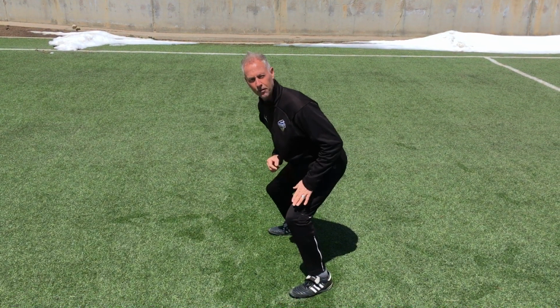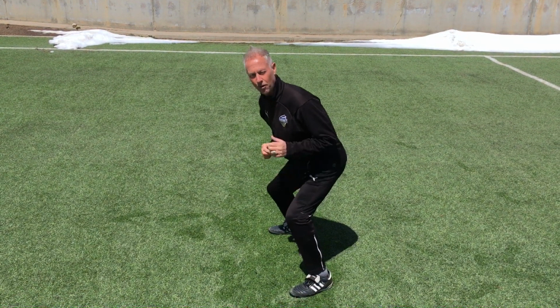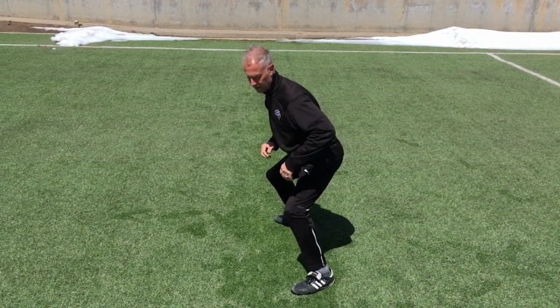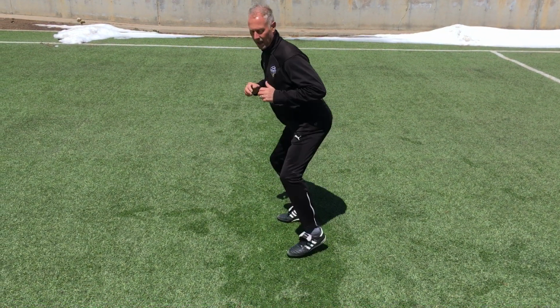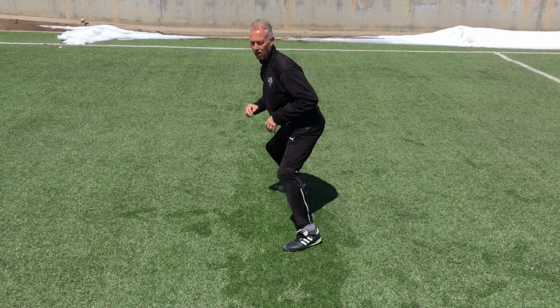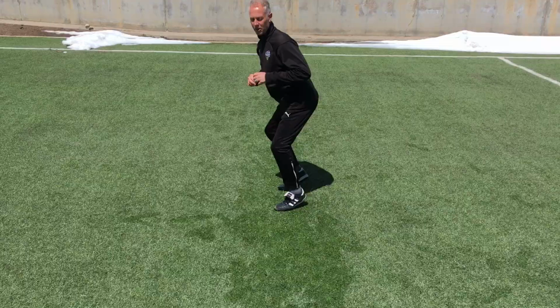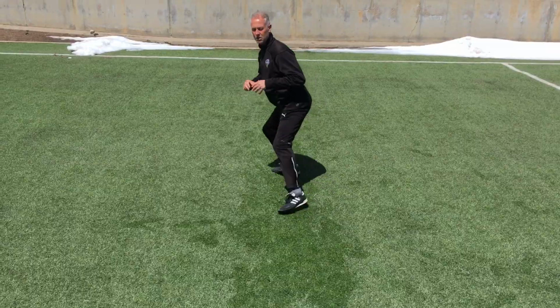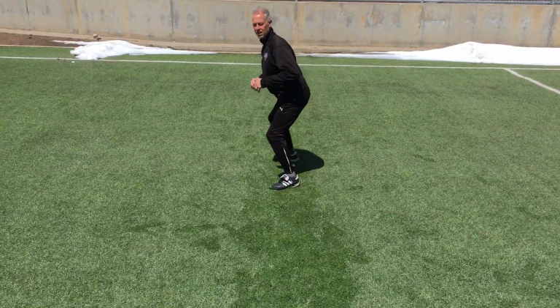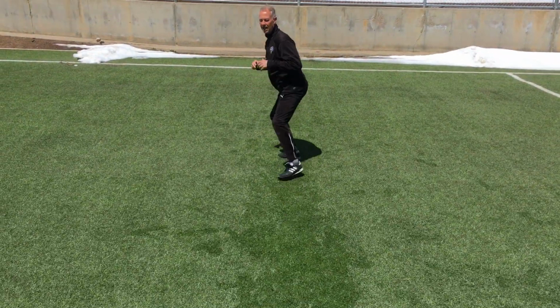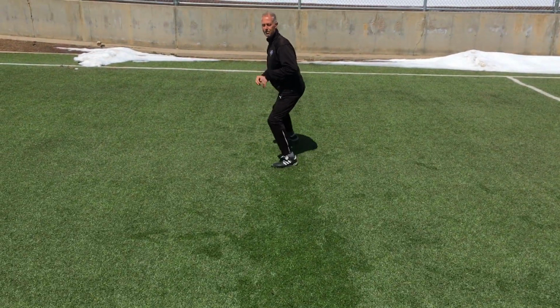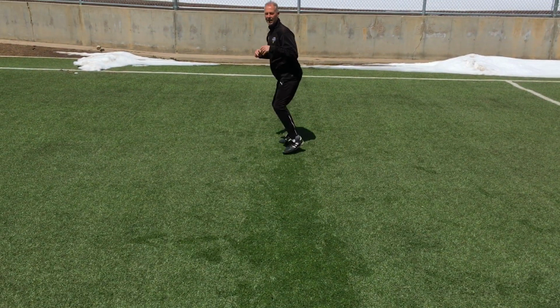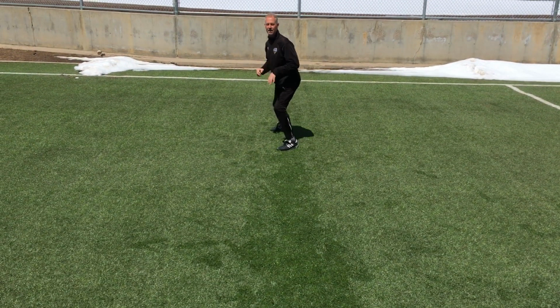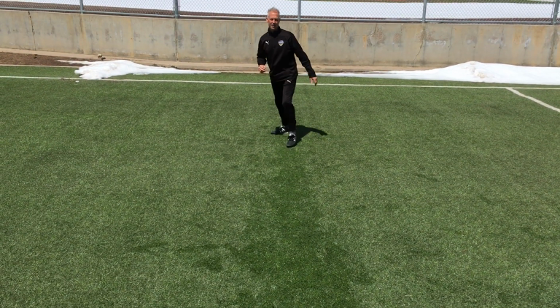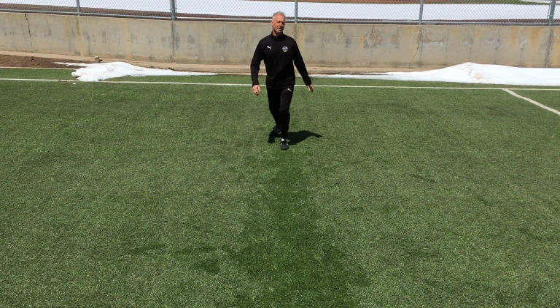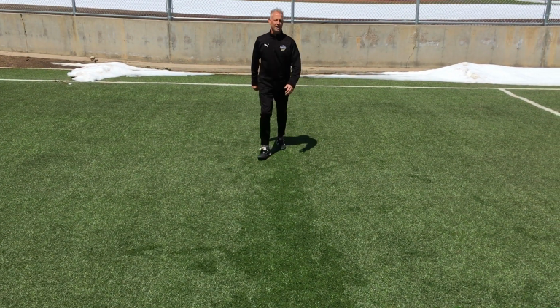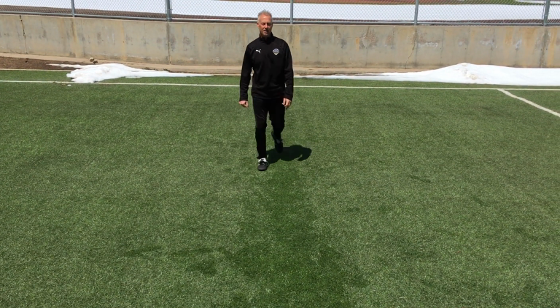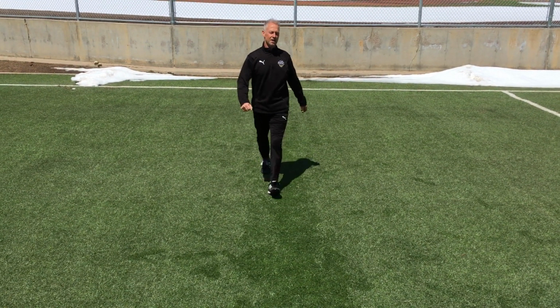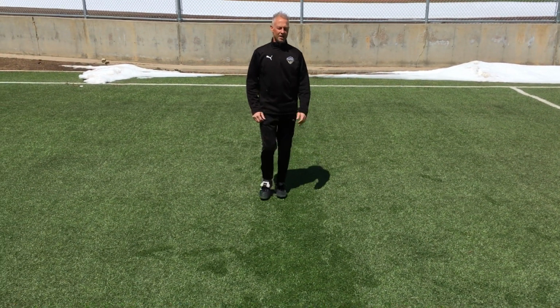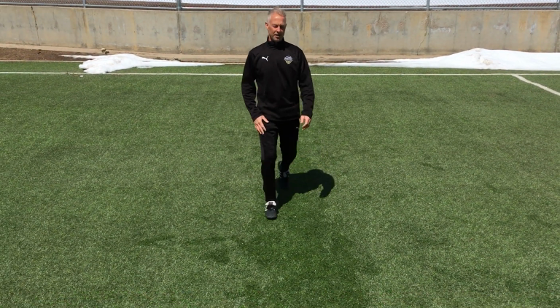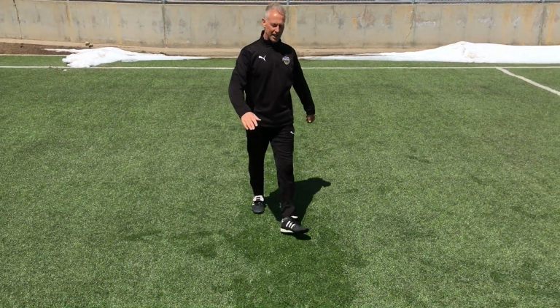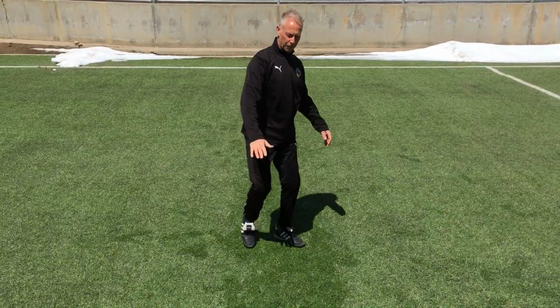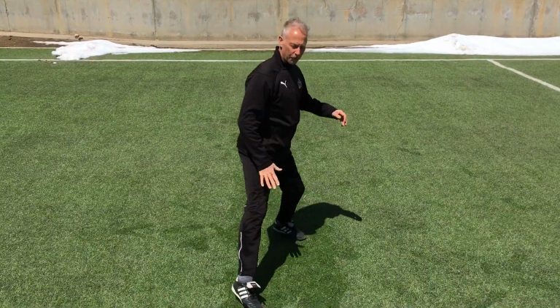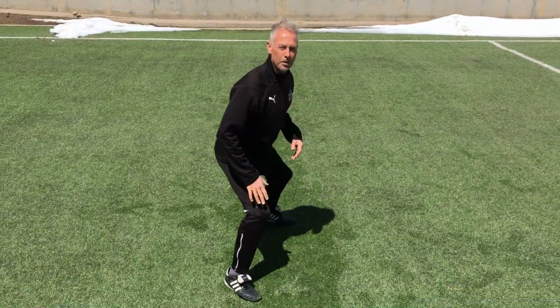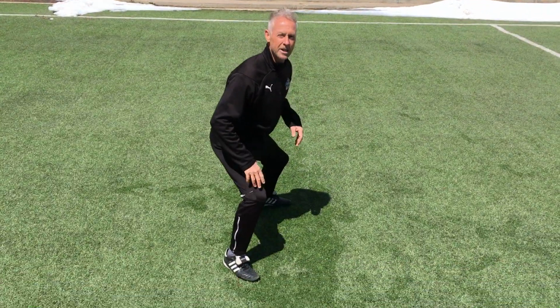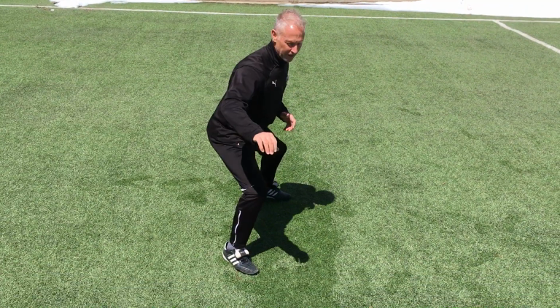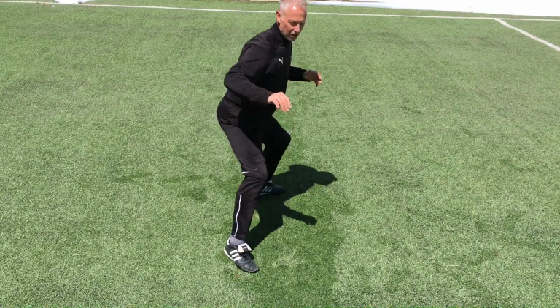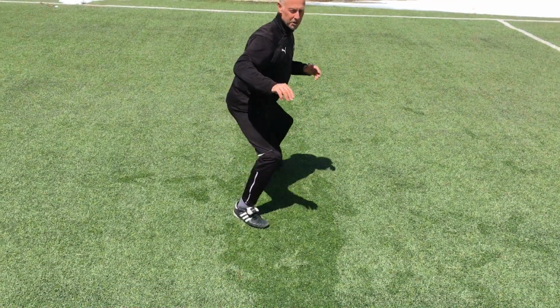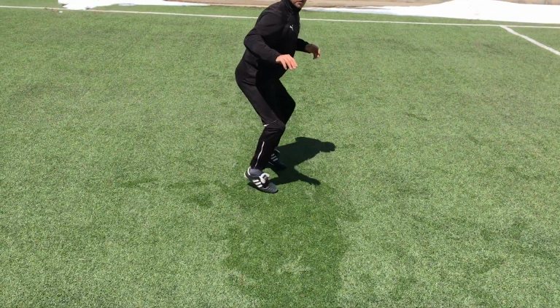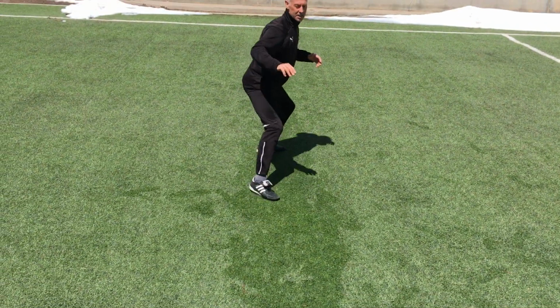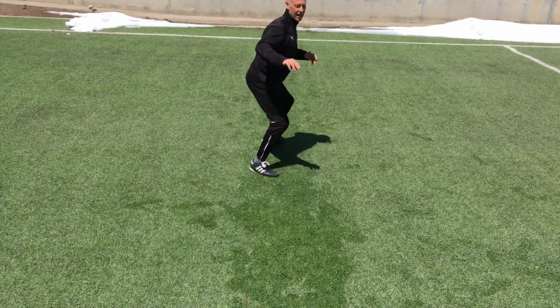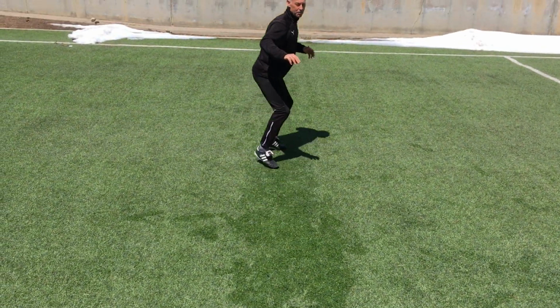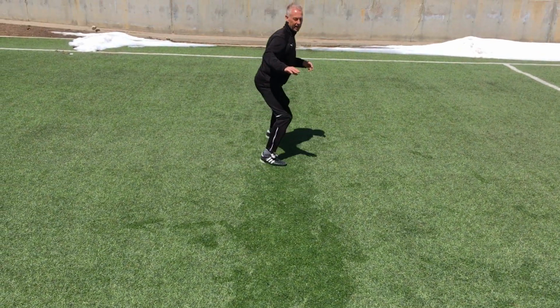Left foot forward and all I'm gonna do is slide back. Right foot forward and all I'm gonna do is slide back.